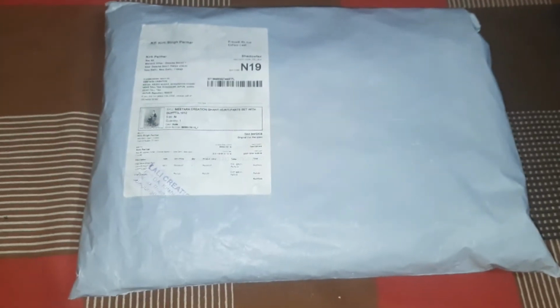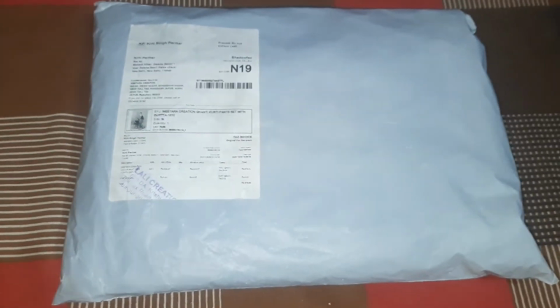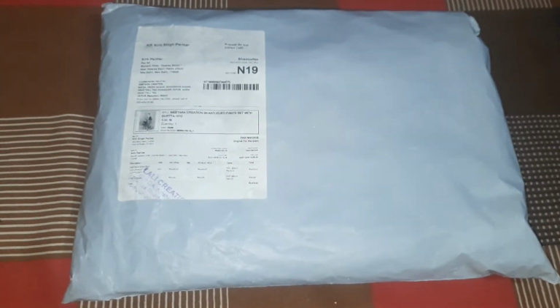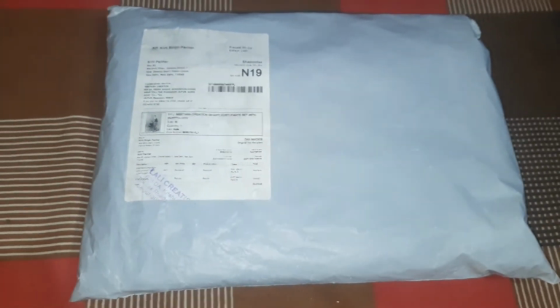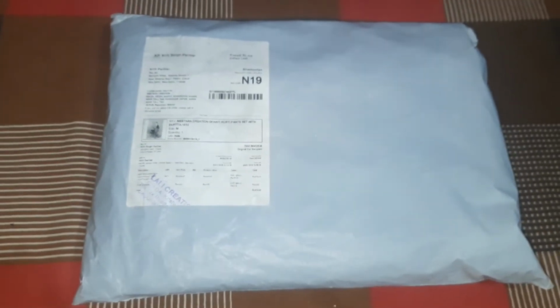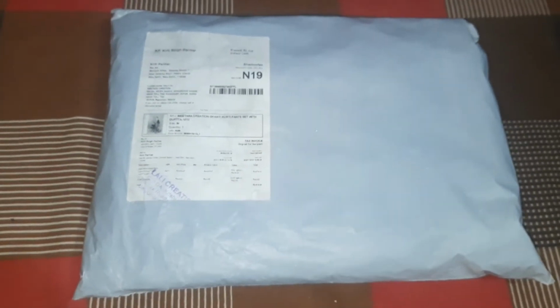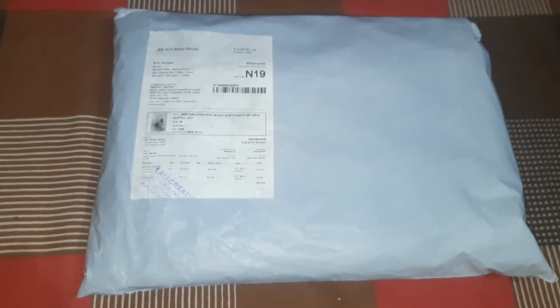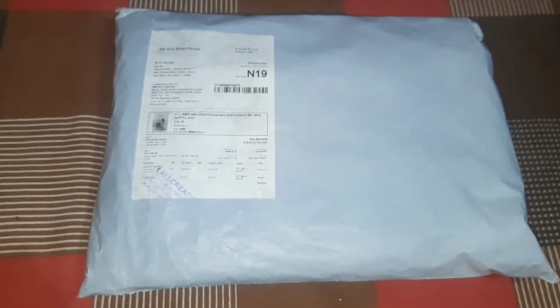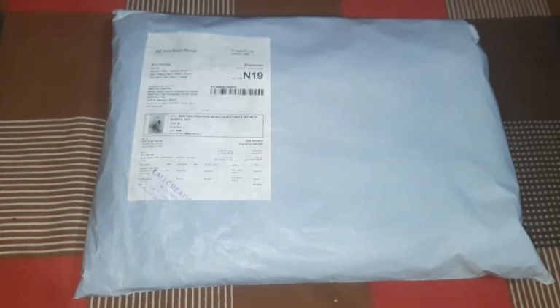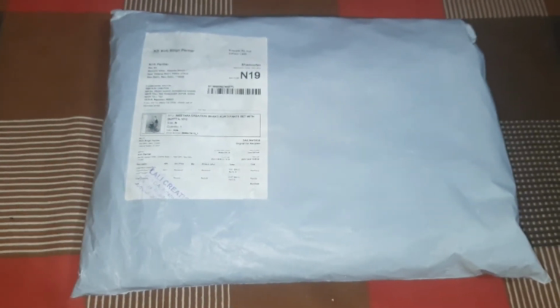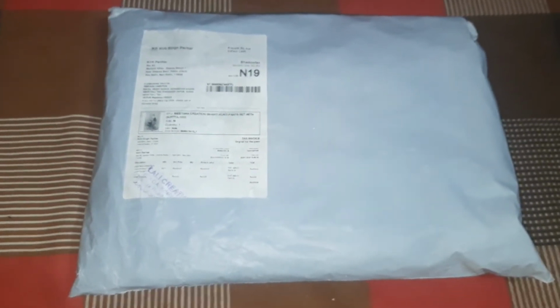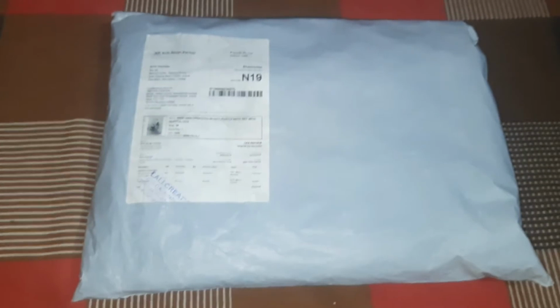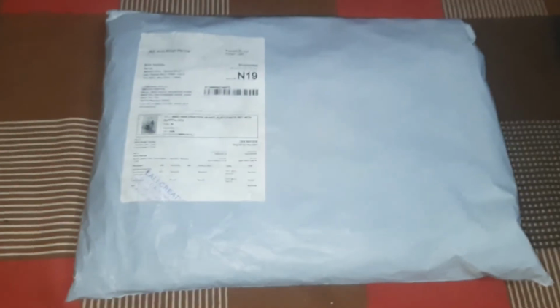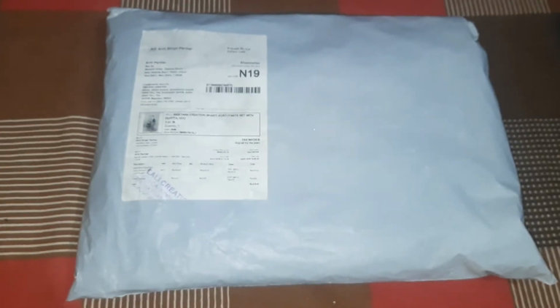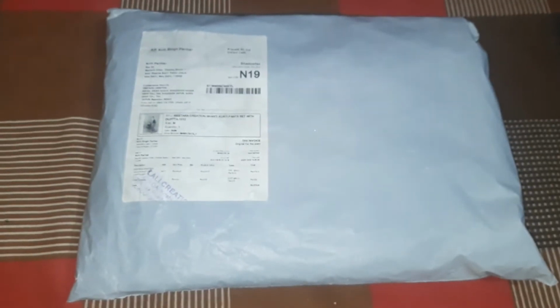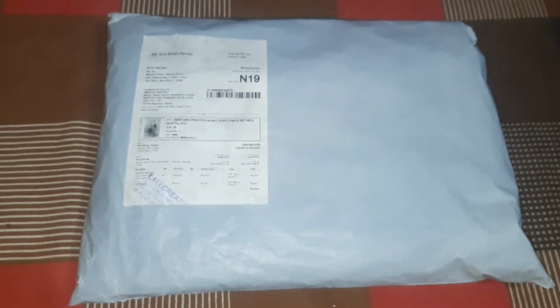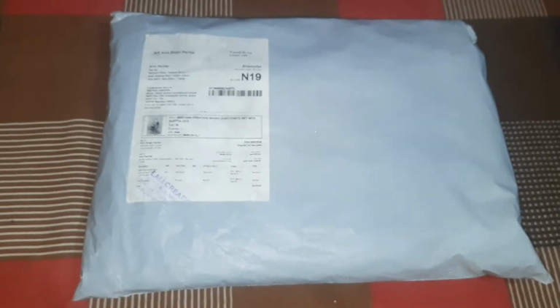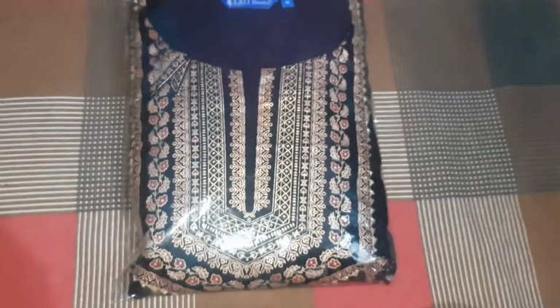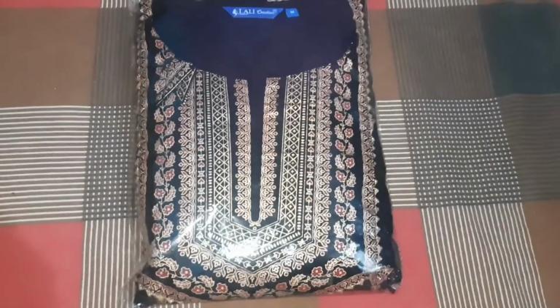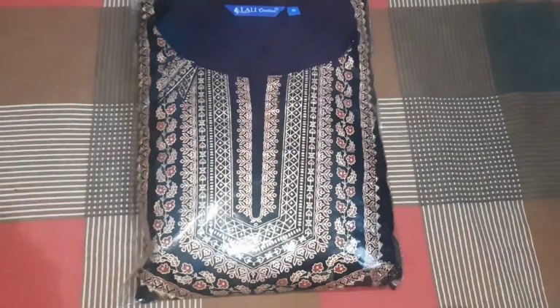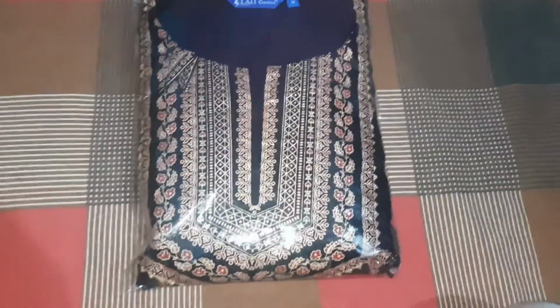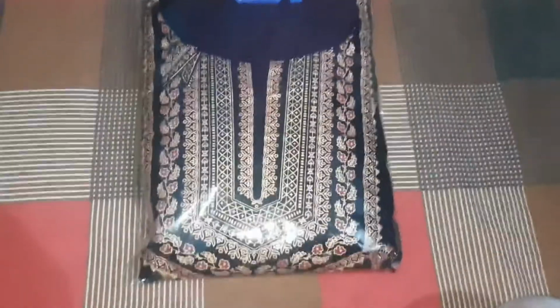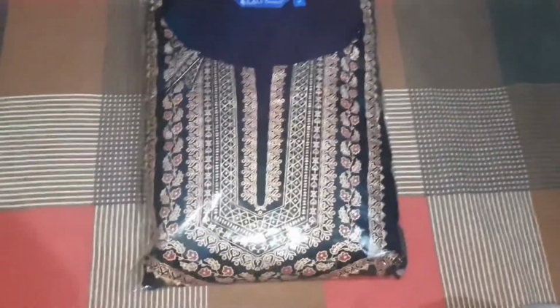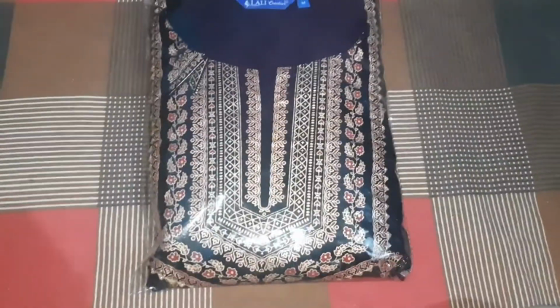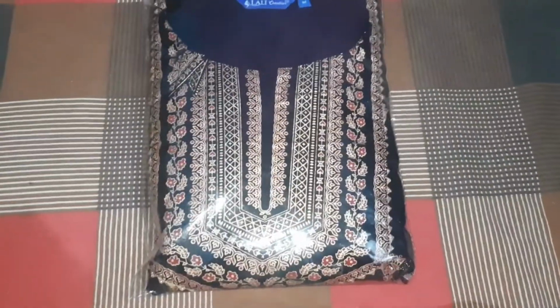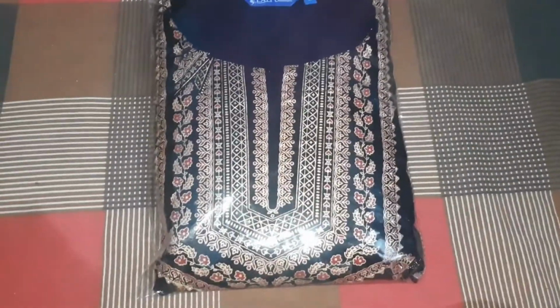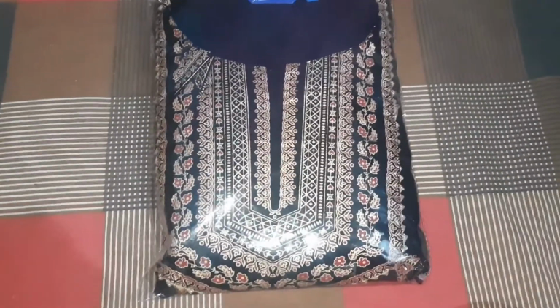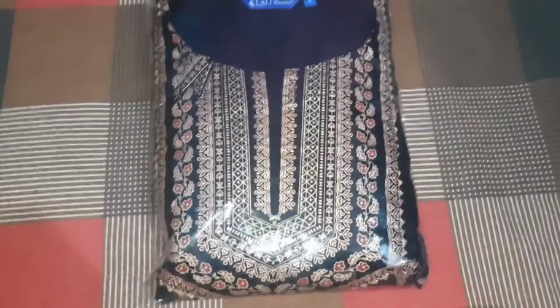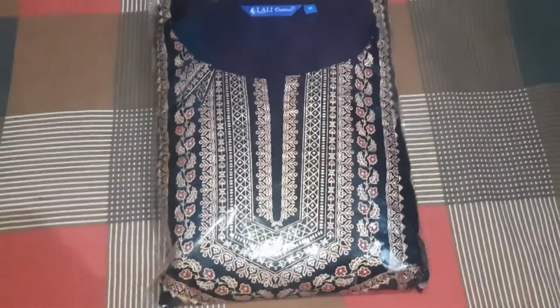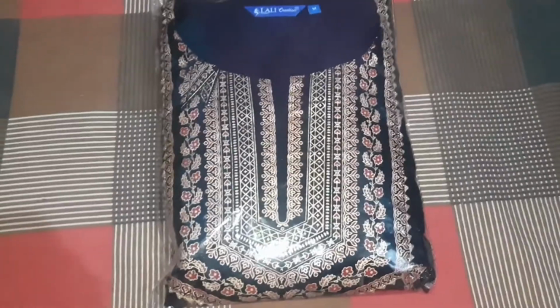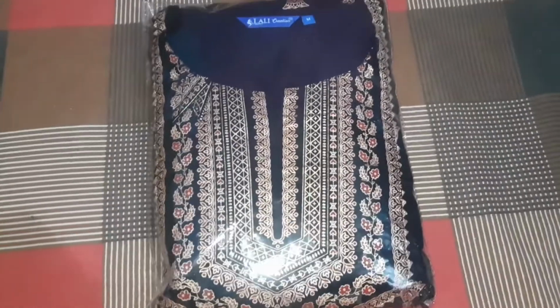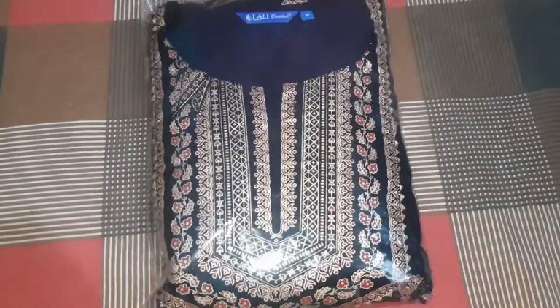I will make a video because this suit is trending and very popular. This is a black and red color suit, and it comes with pants.